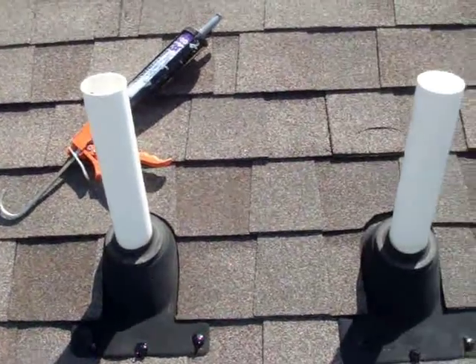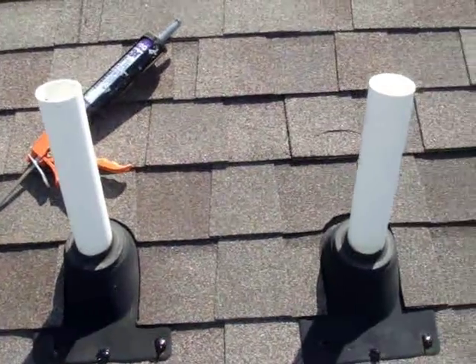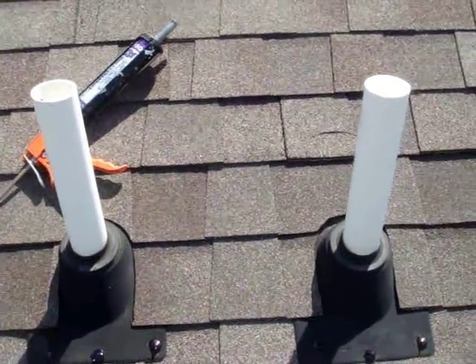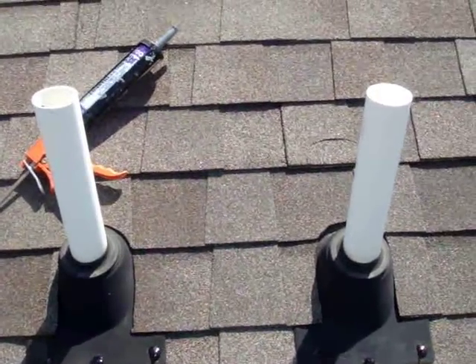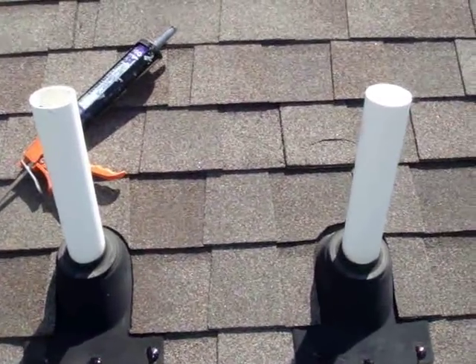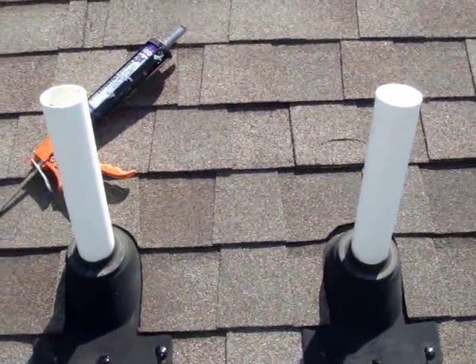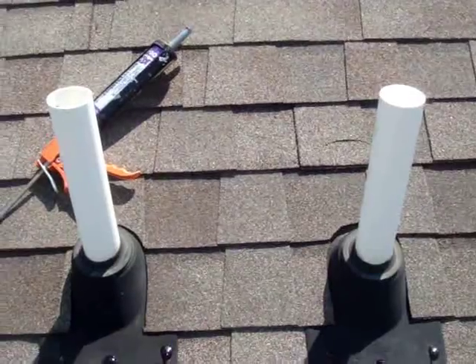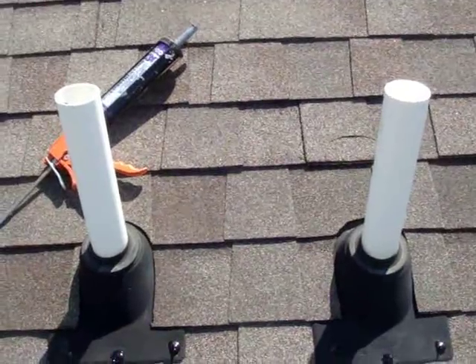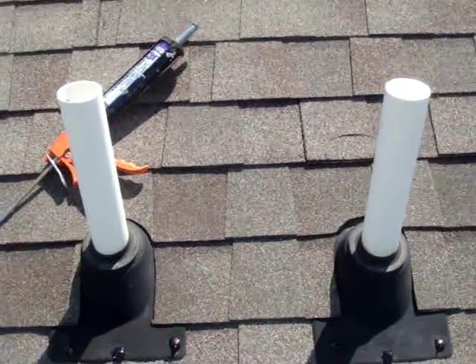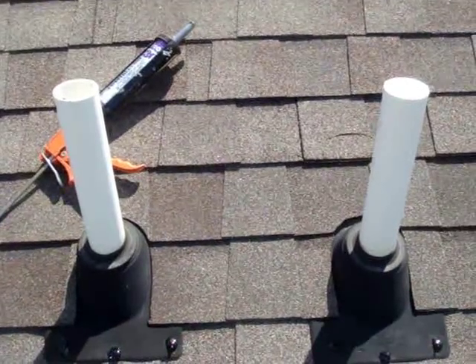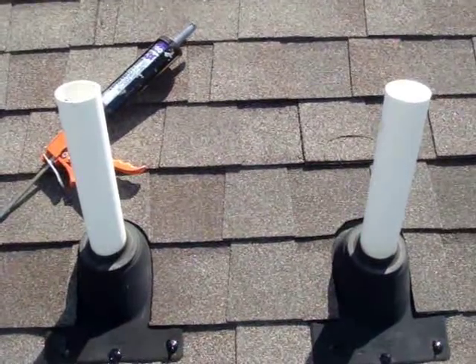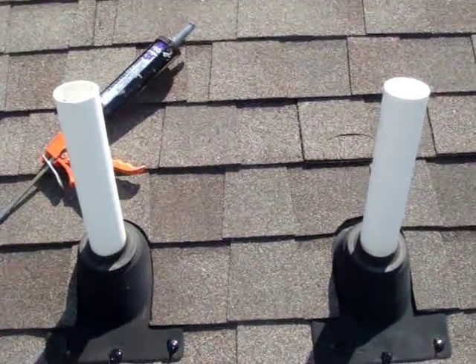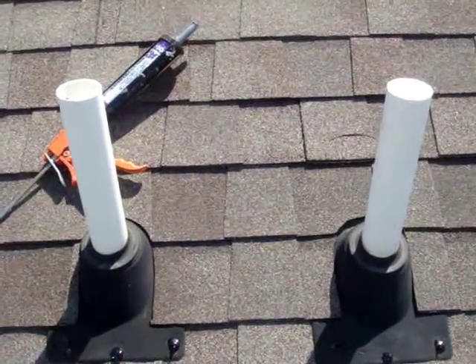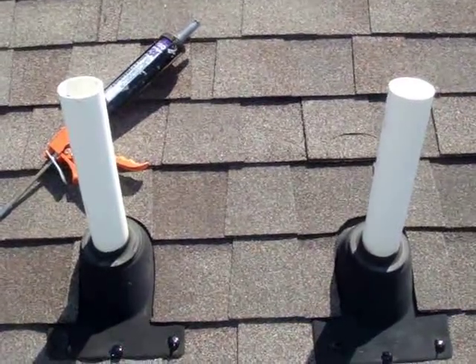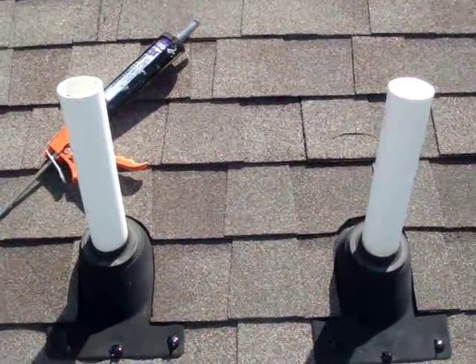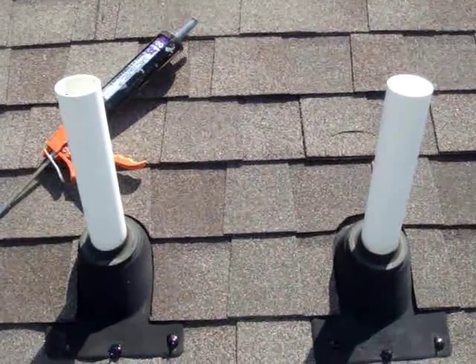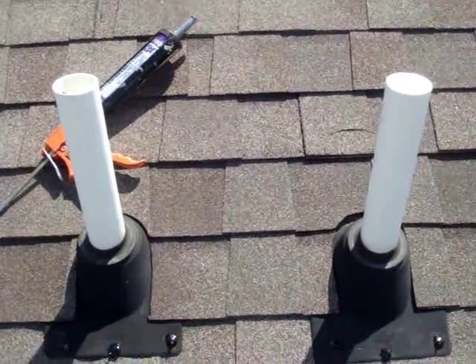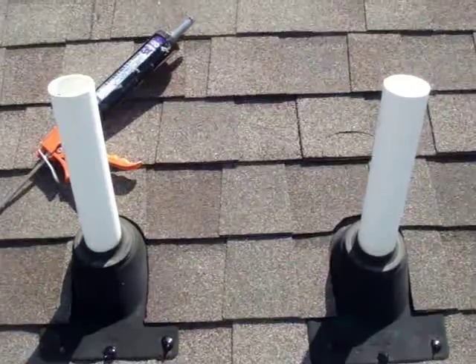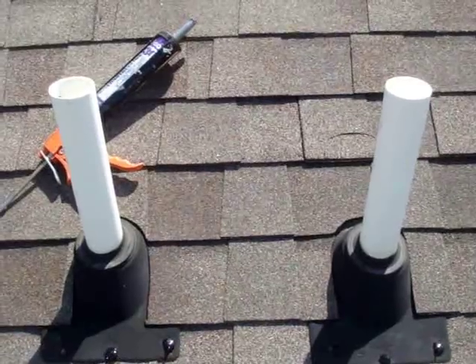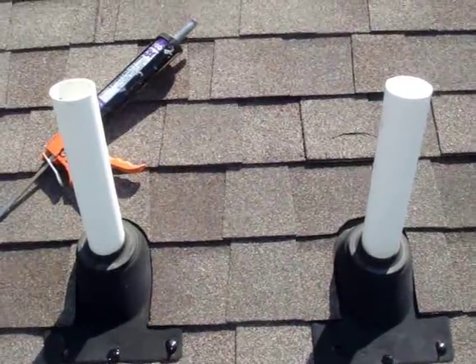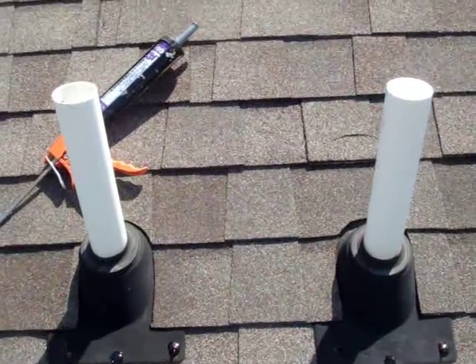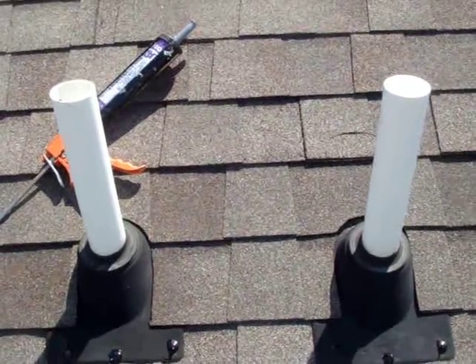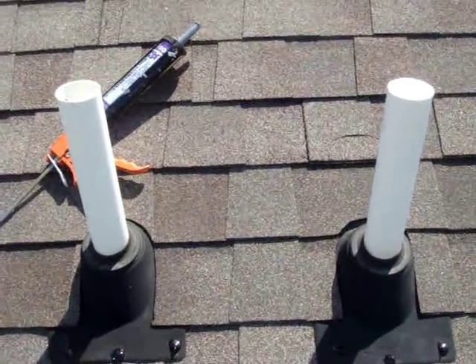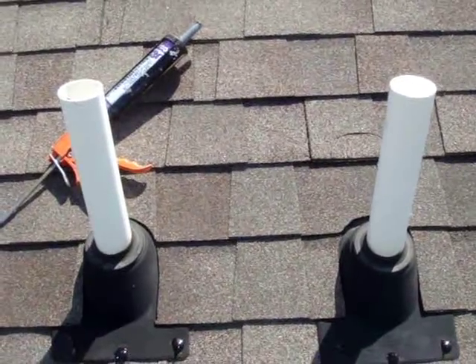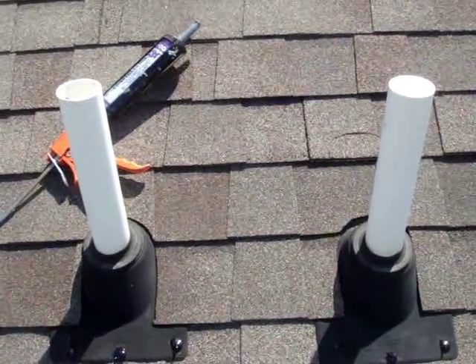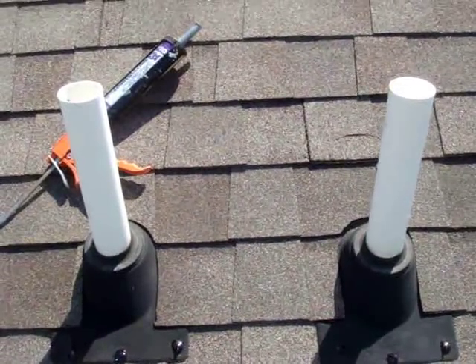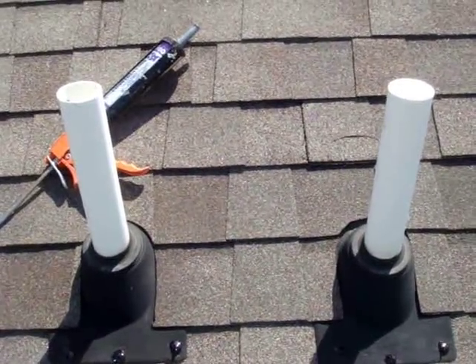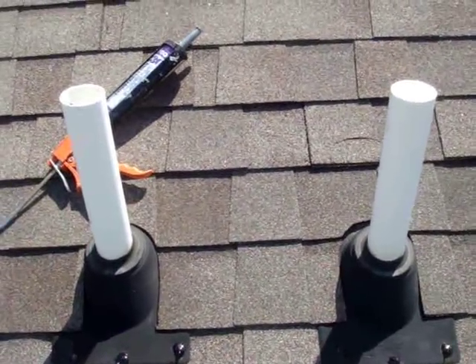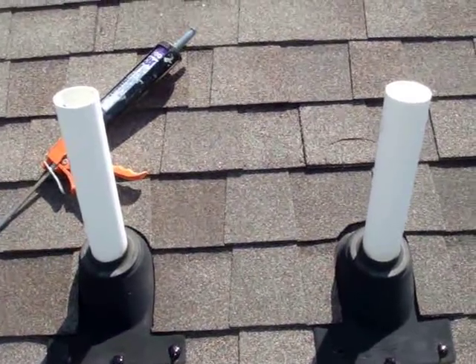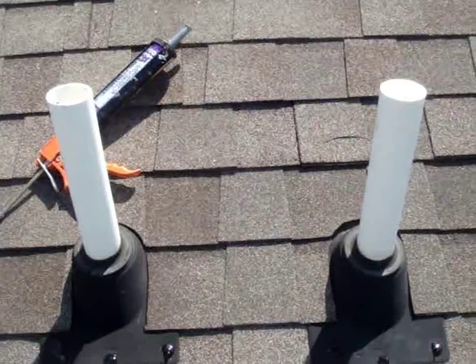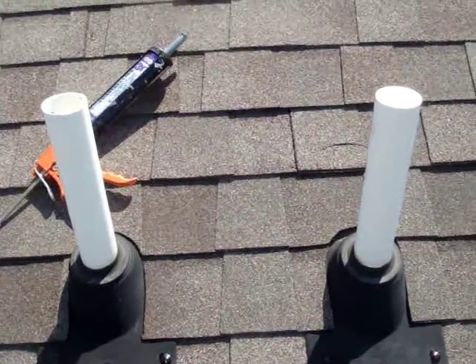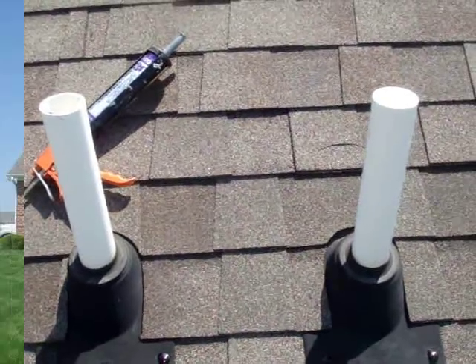Here's a little tip: take care of your pipe collars. Have them checked out every couple of years — you're going to avoid a lot of damage that way. We thank you for watching our roofing channel, mdservices.com. This is Bill Thomas, and we'll see you next time.